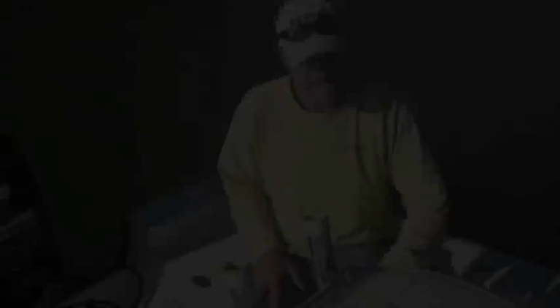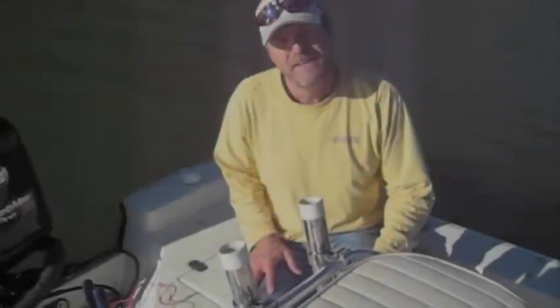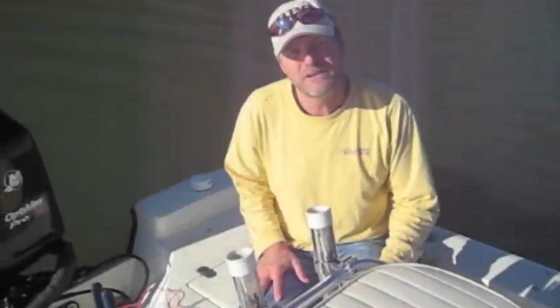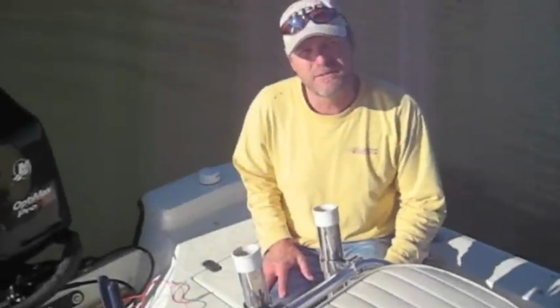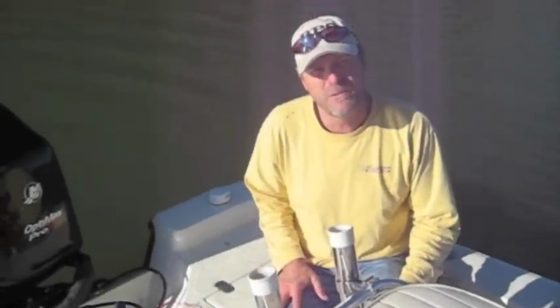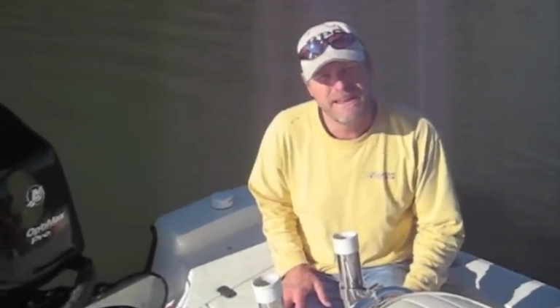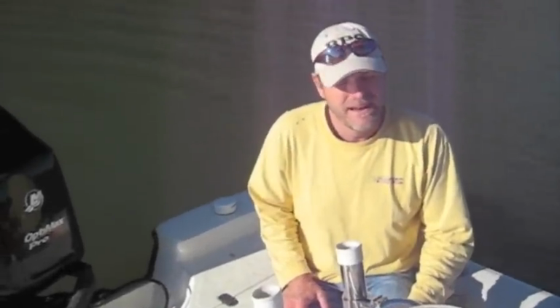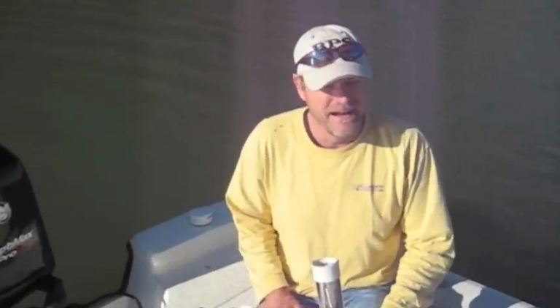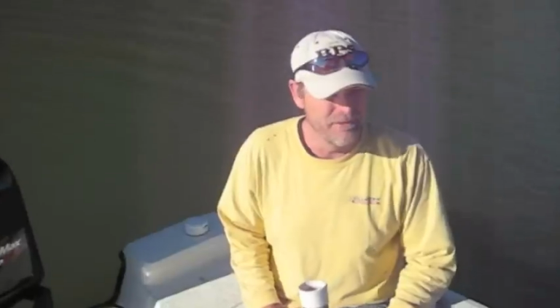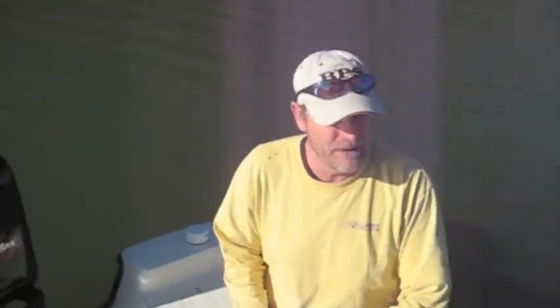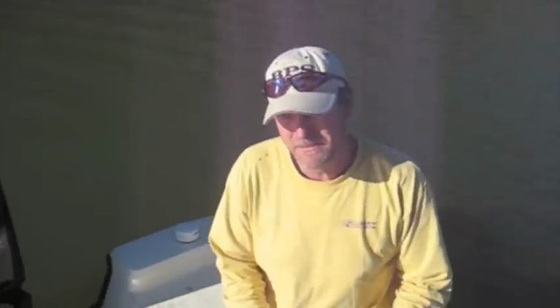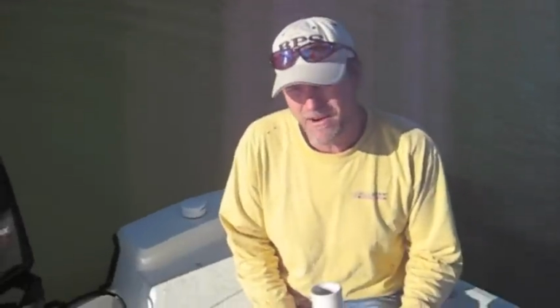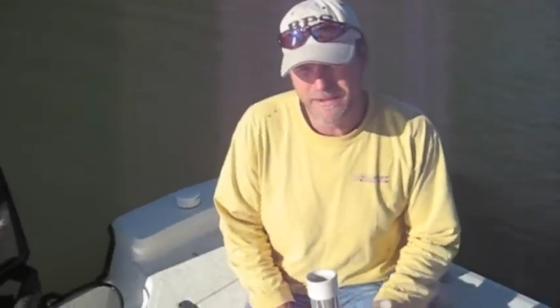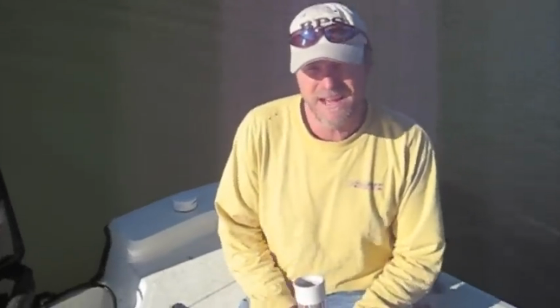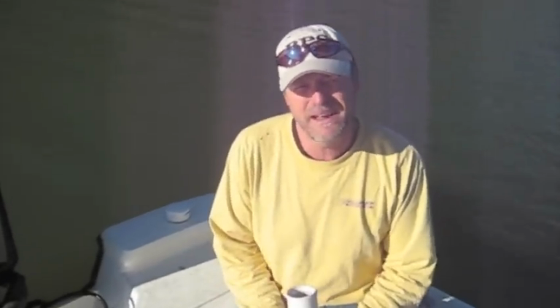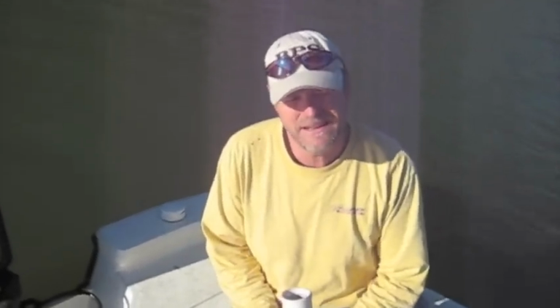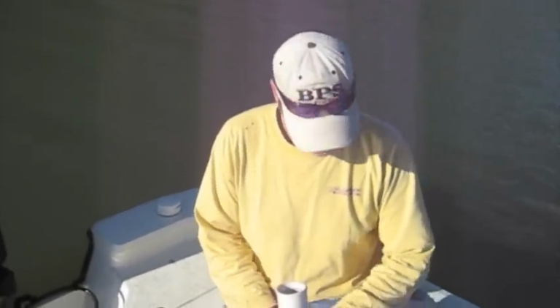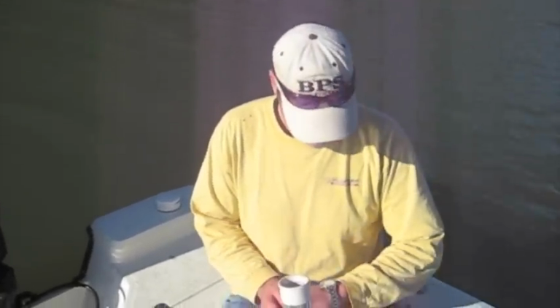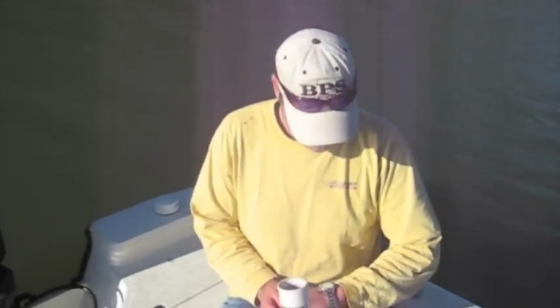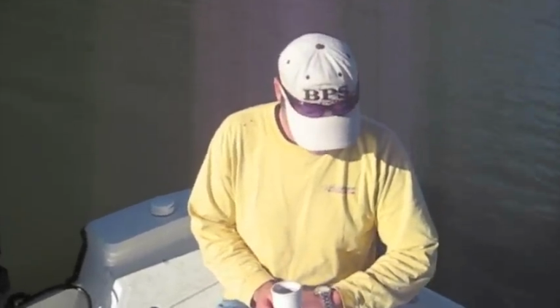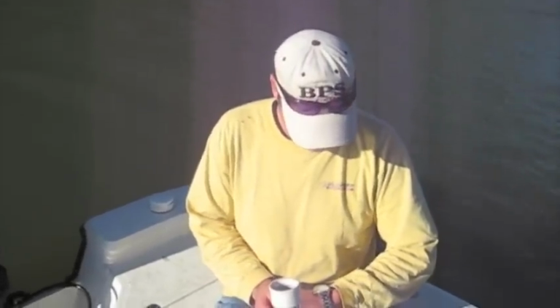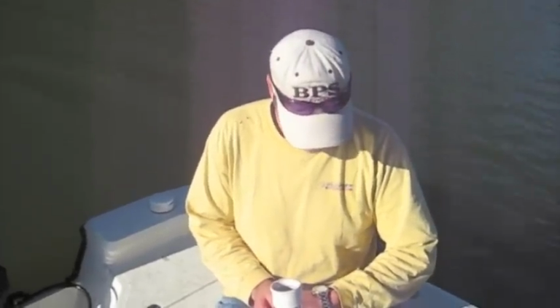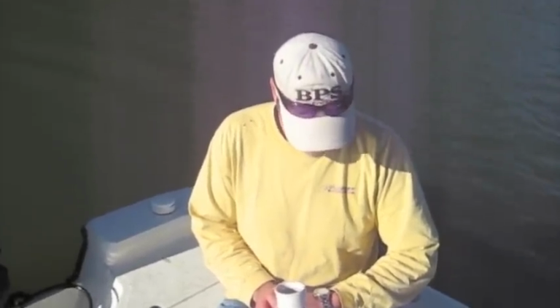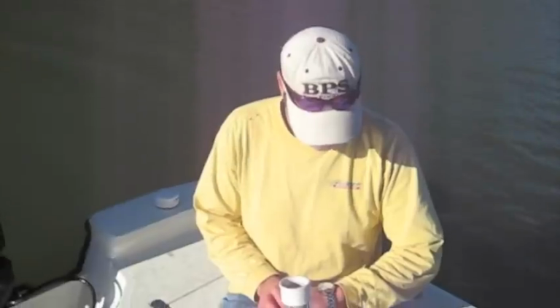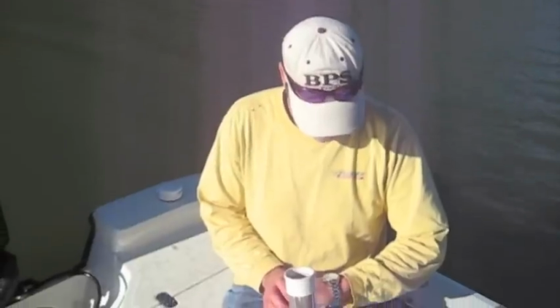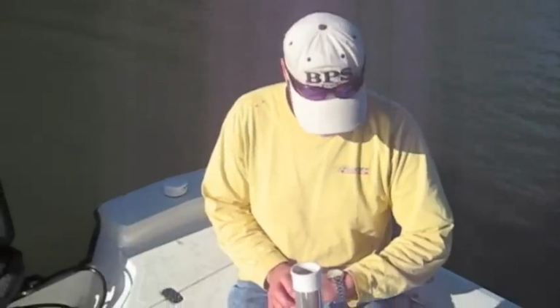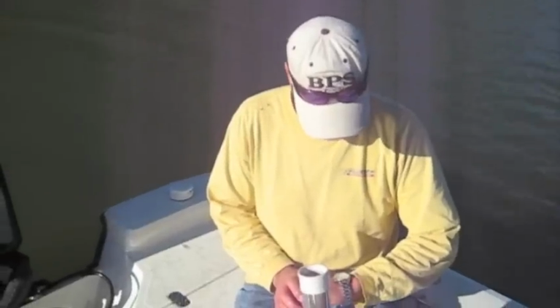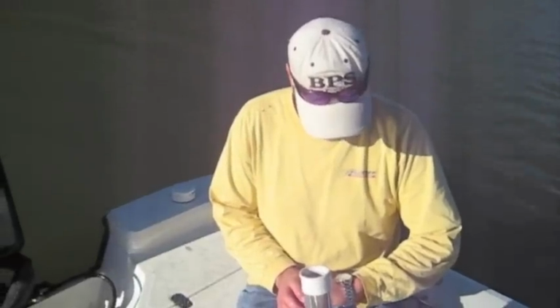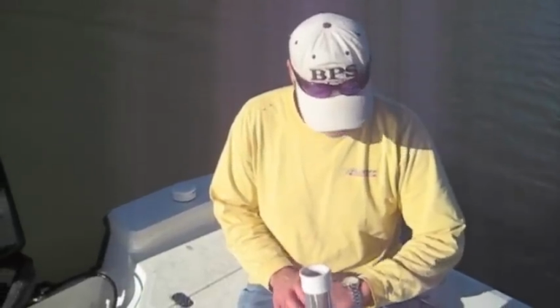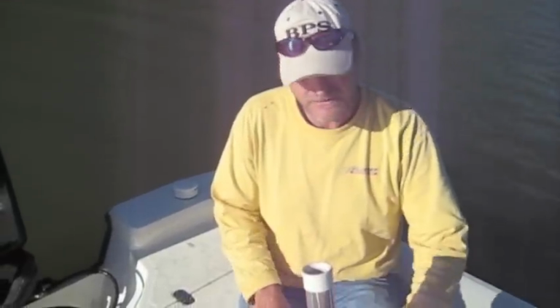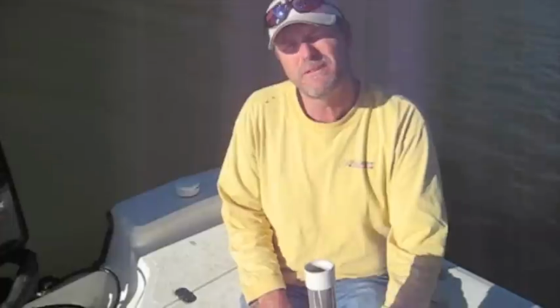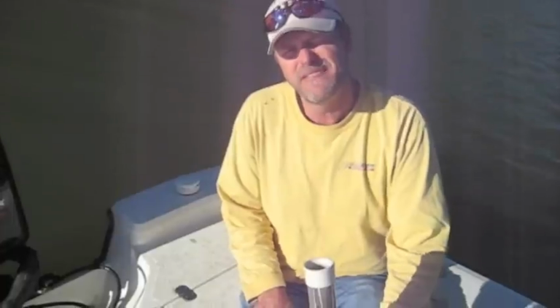Folks, it's about 3:20. We came up to Lake Hartwell today, January 18th. We got here and probably started fishing about 10 o'clock — it's 3:25 now.